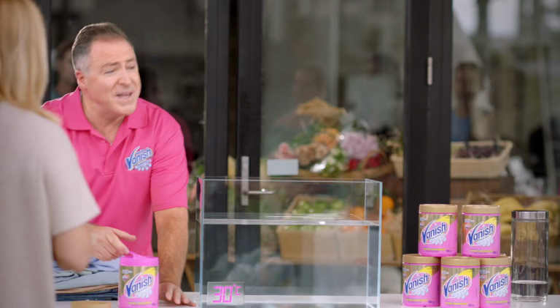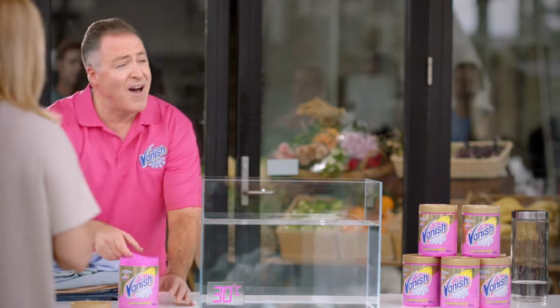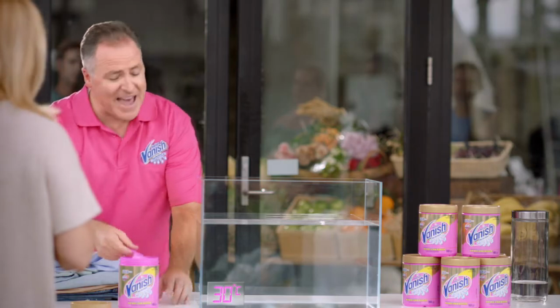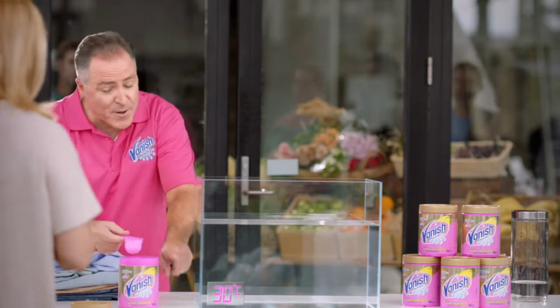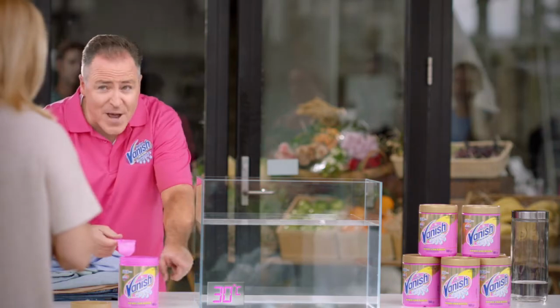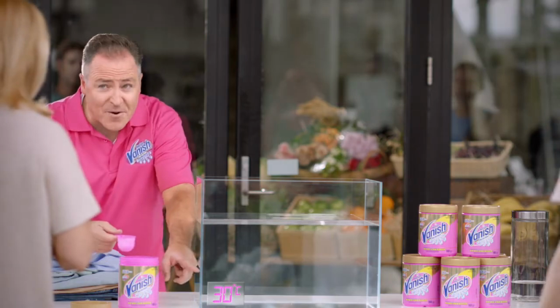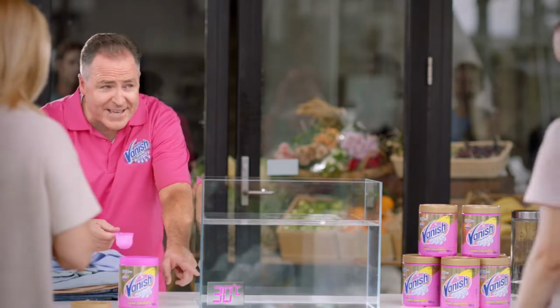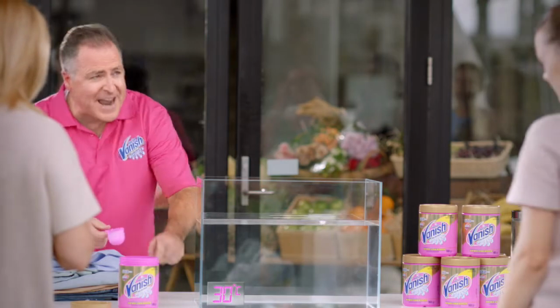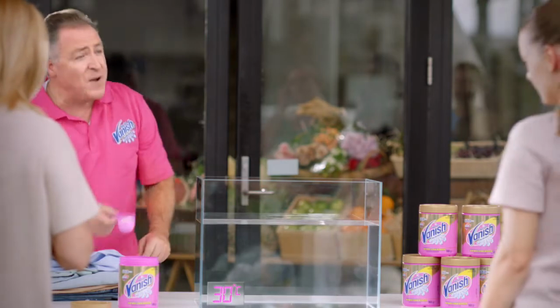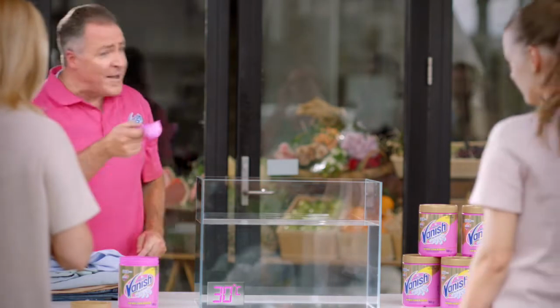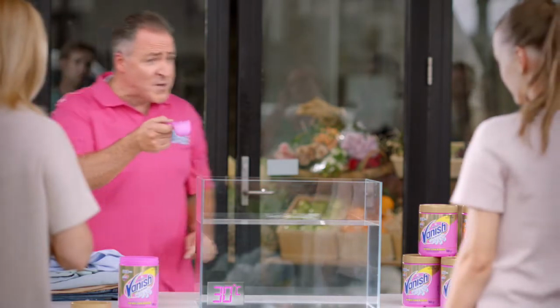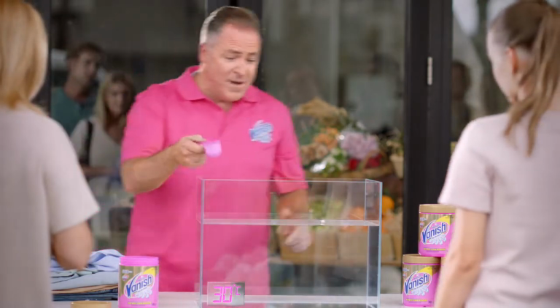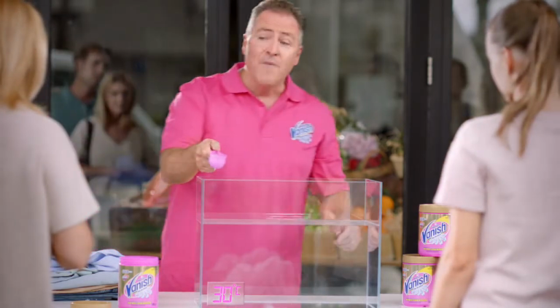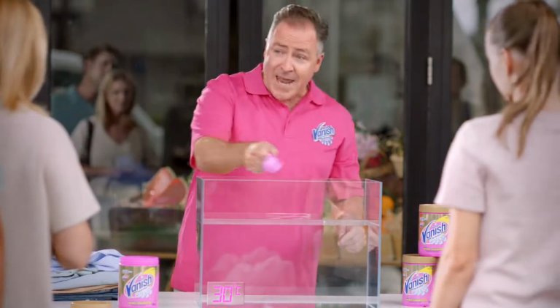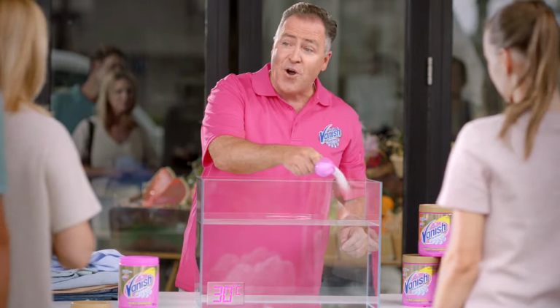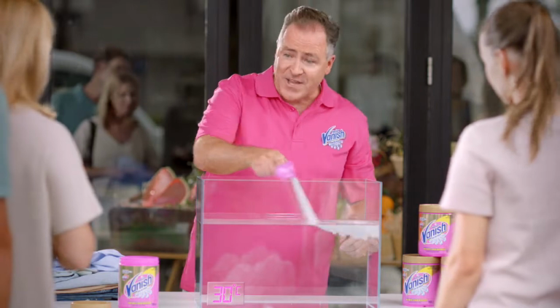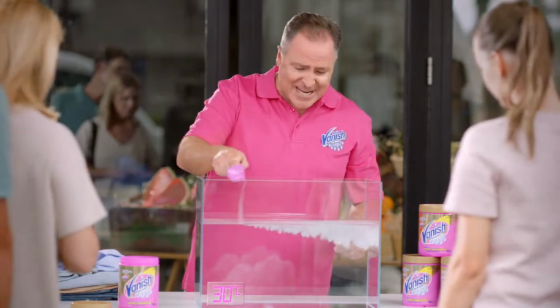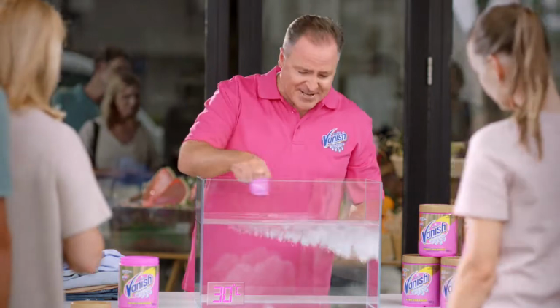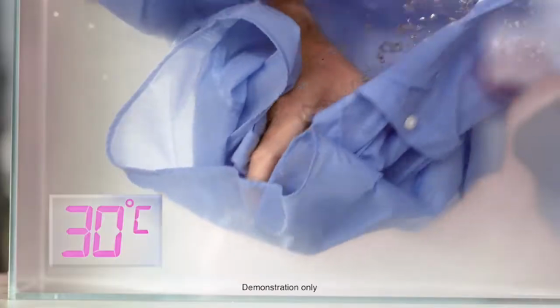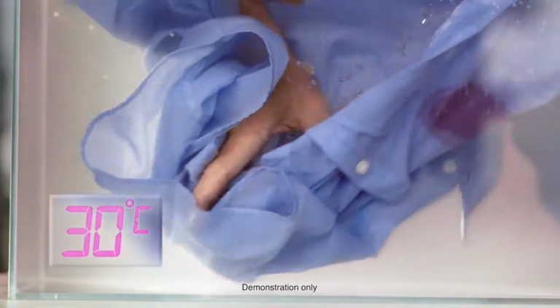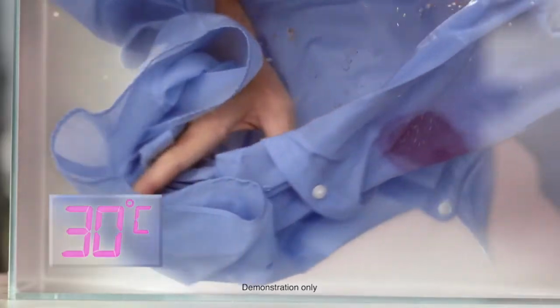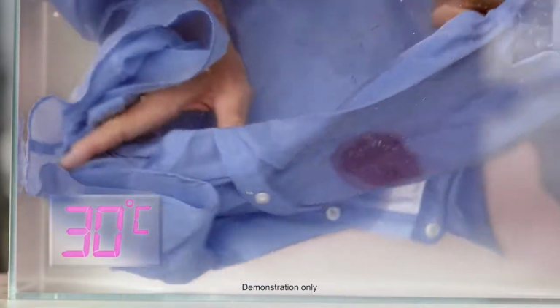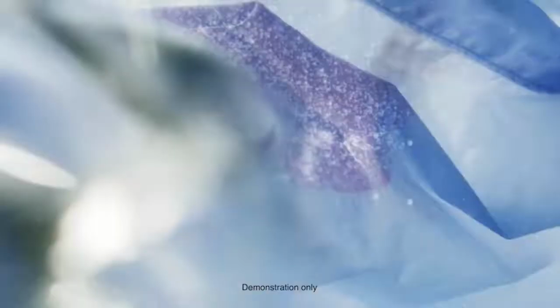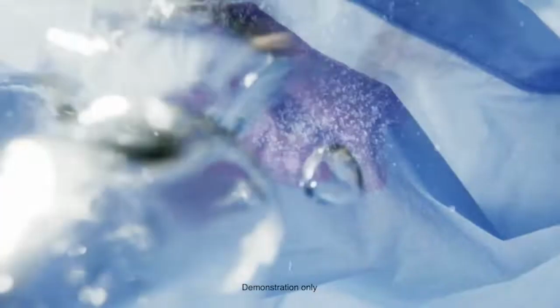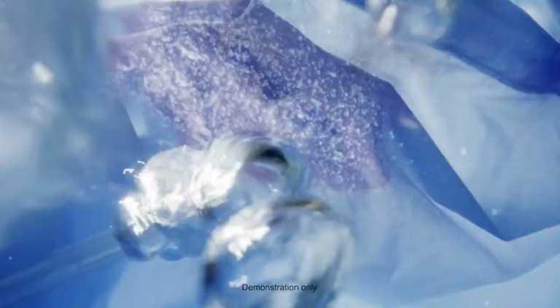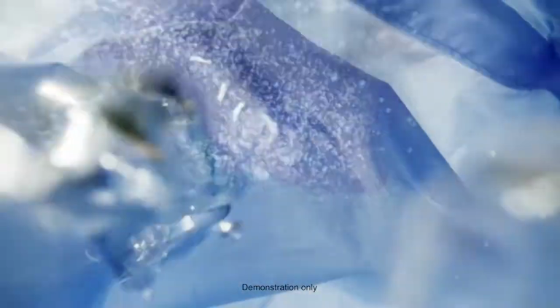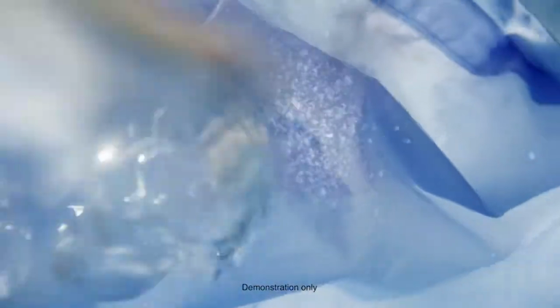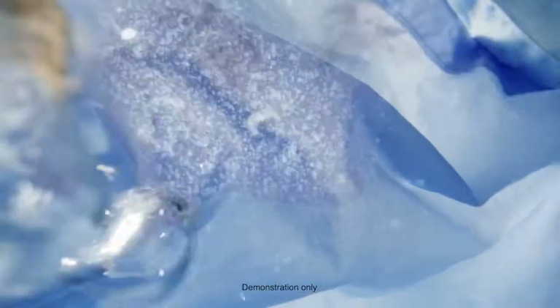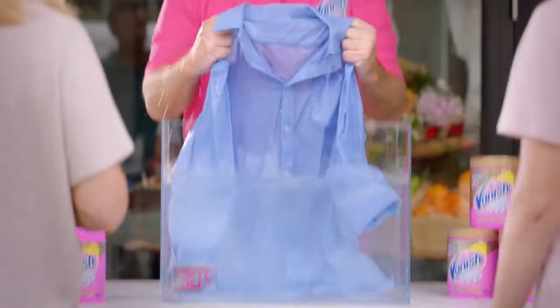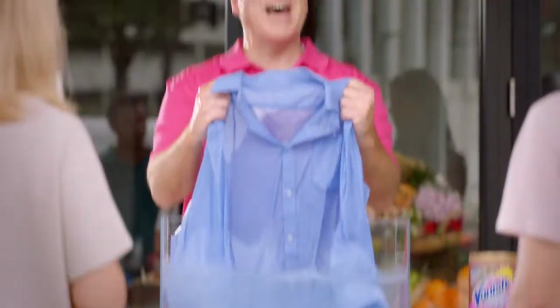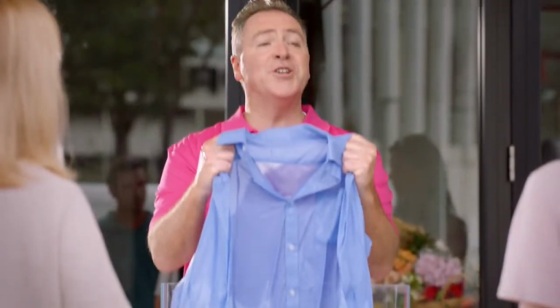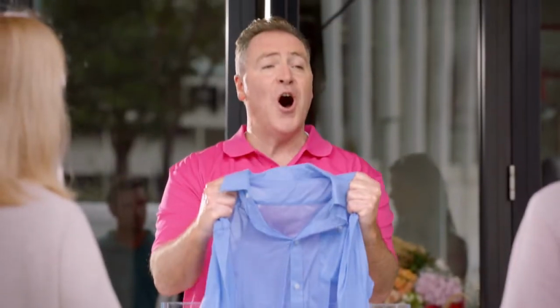Simply dial down to 30 degrees and add one scoop of Vanish Oxy Action. Powerful stain removal, even in cold wash. Stain gone.